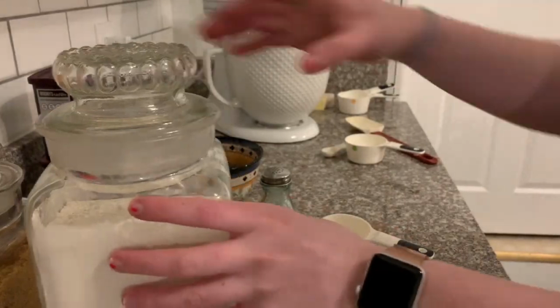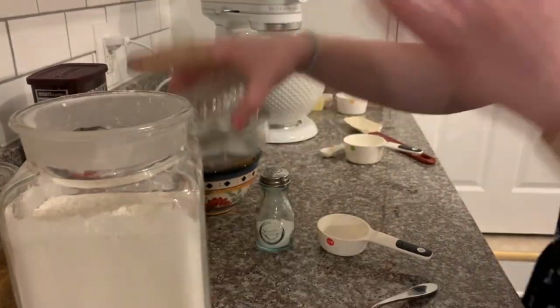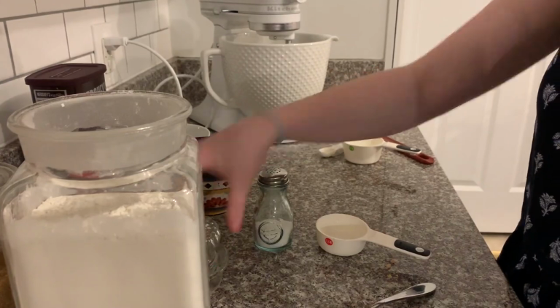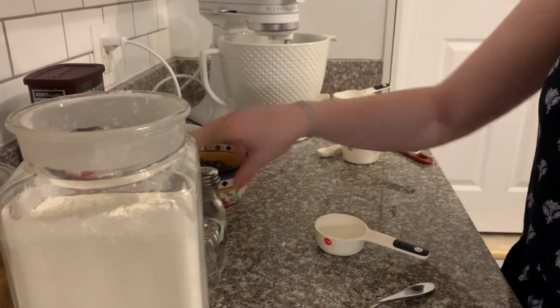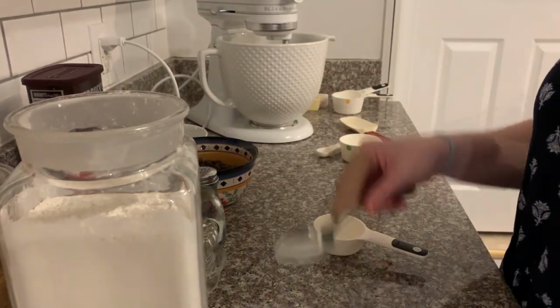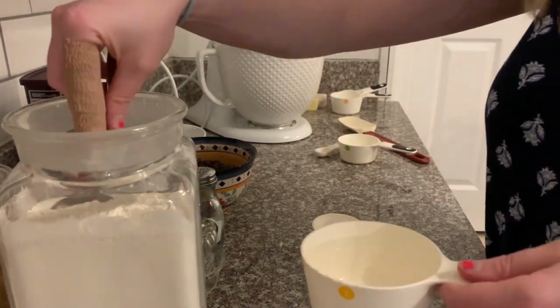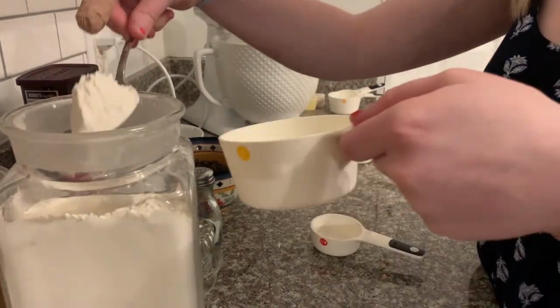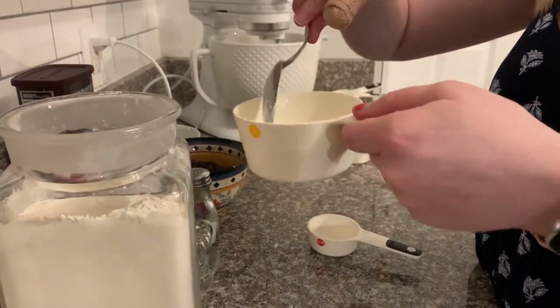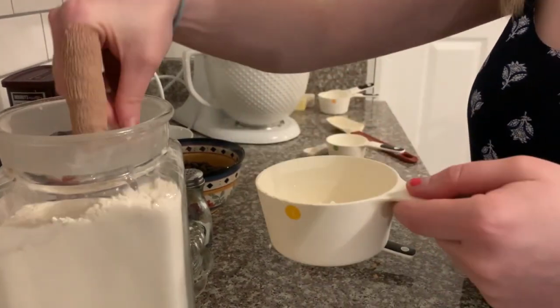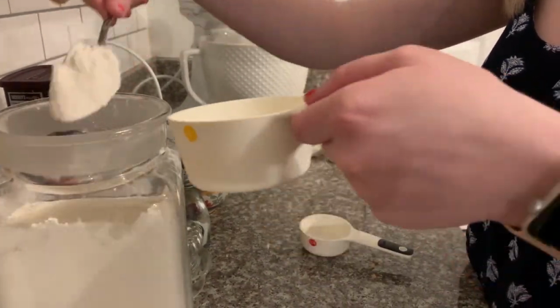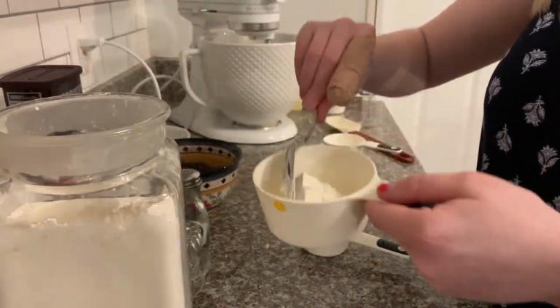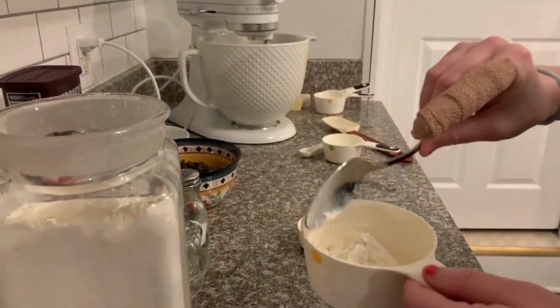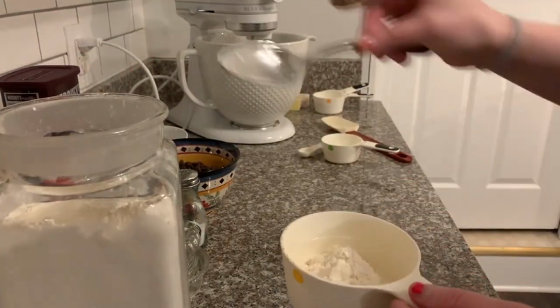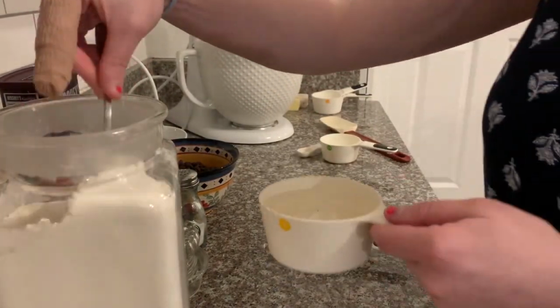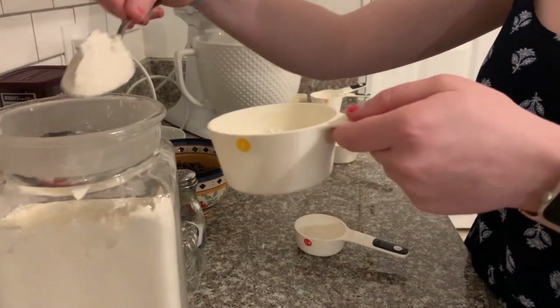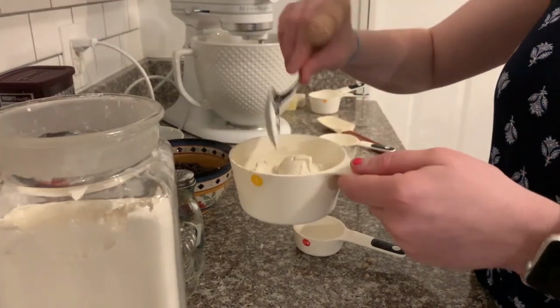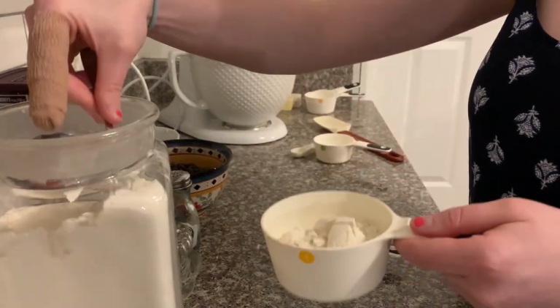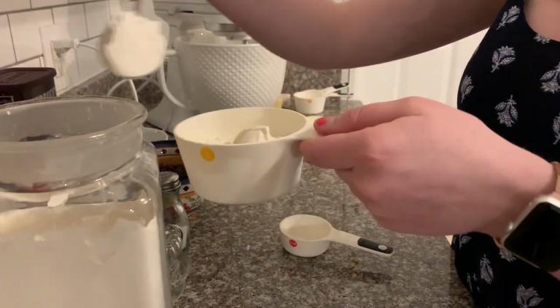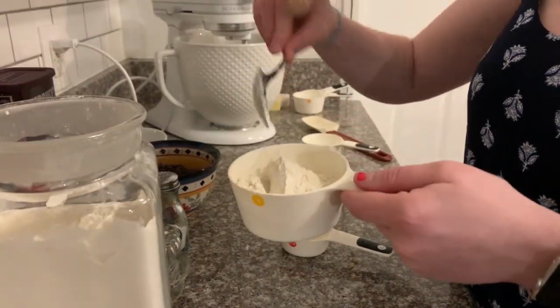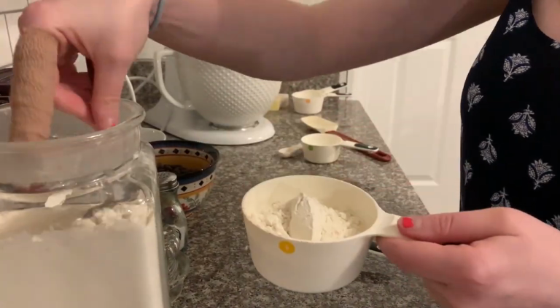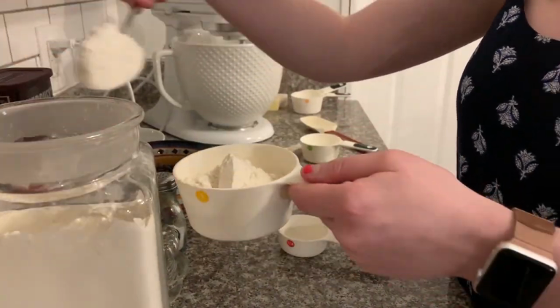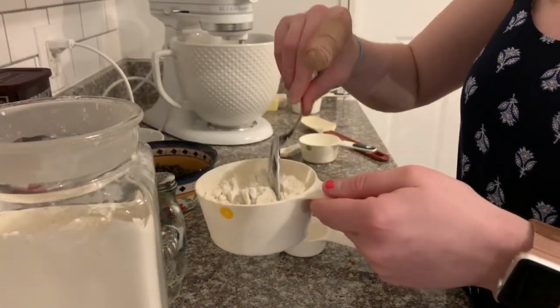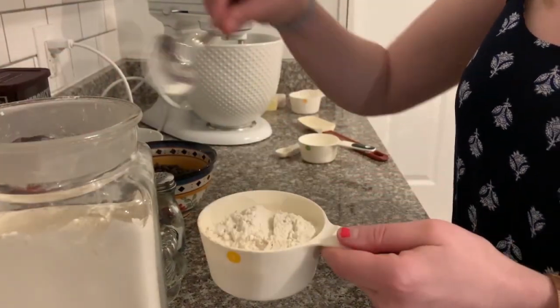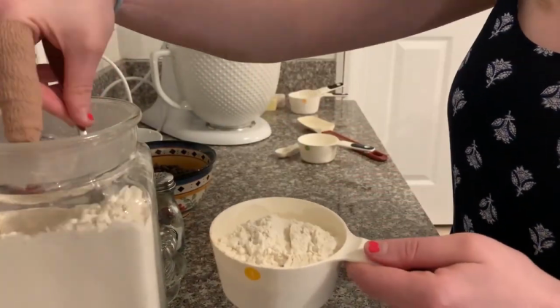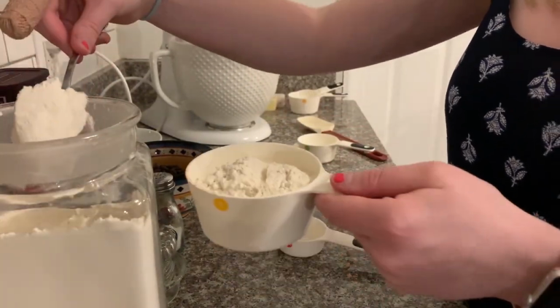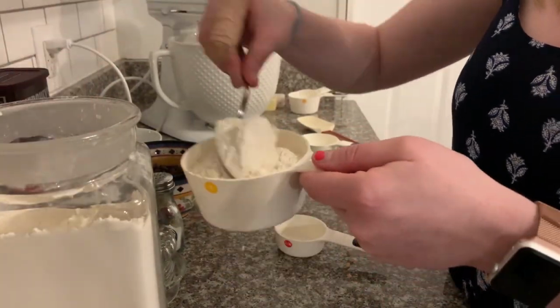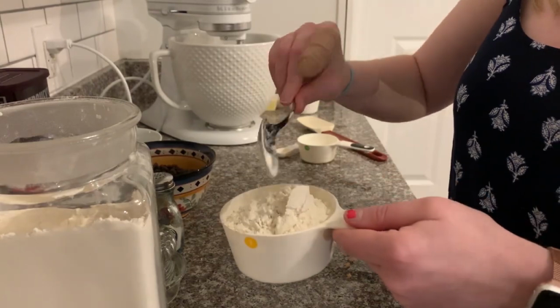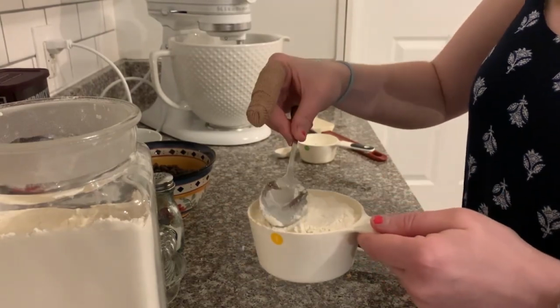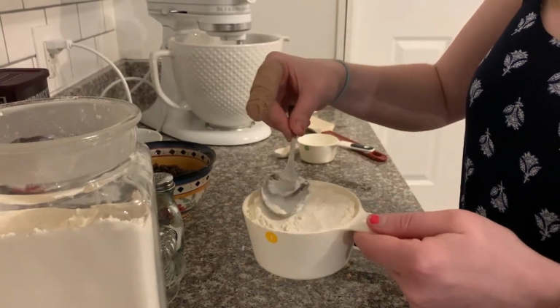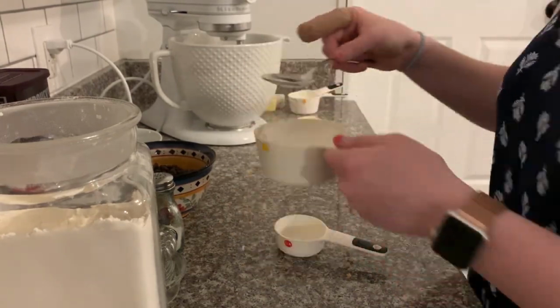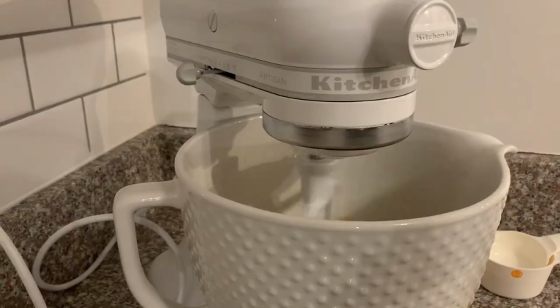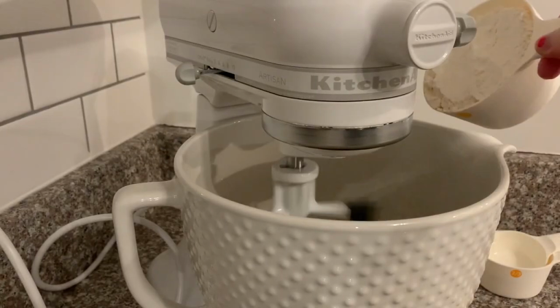The next thing is to add your flour. You want to add it slowly to the wet ingredients, just a little bit at a time. This finishes up the base for the brownie, and then you'll see what step comes next.